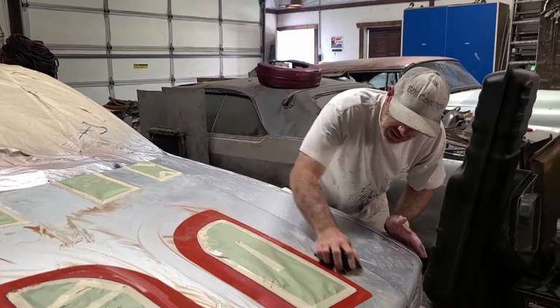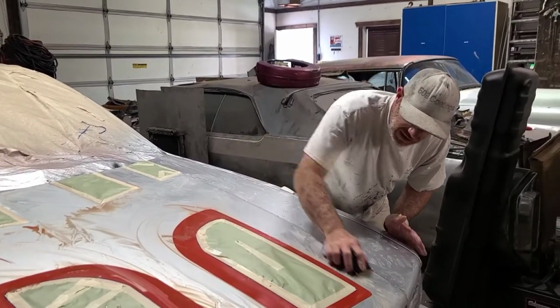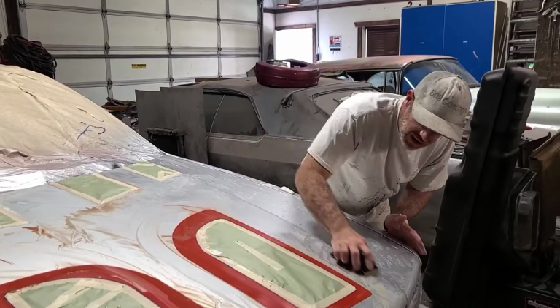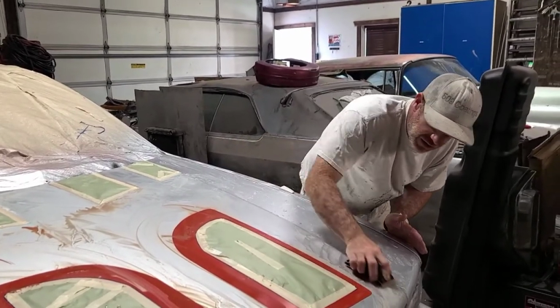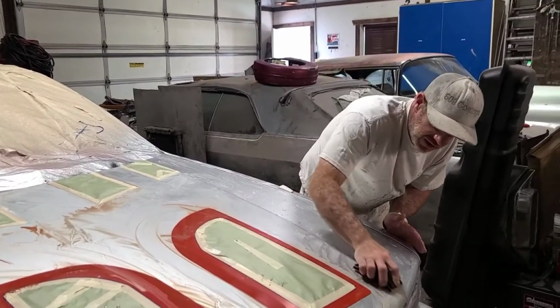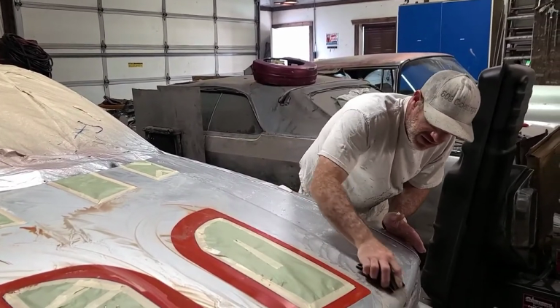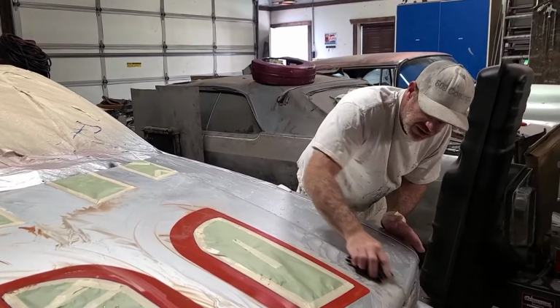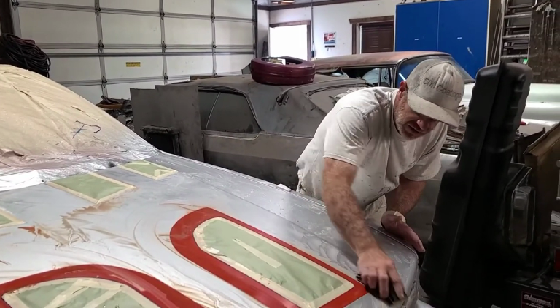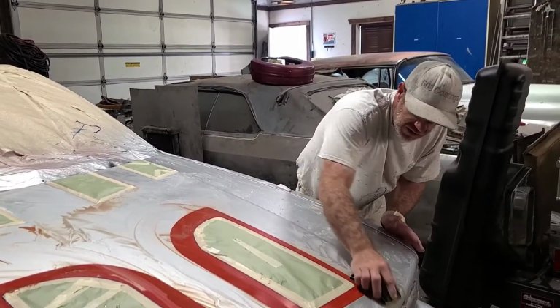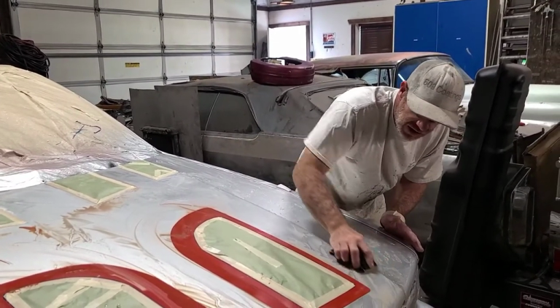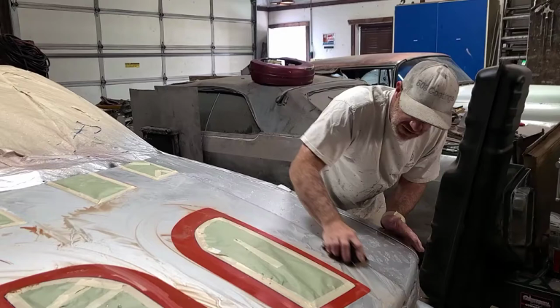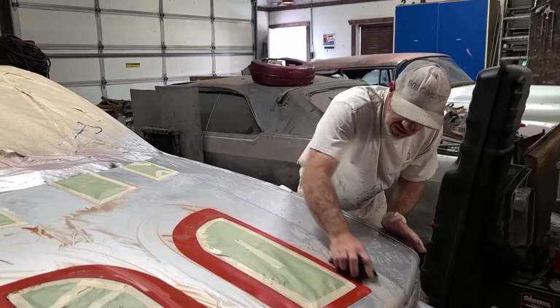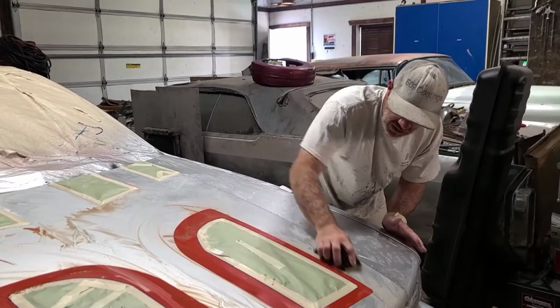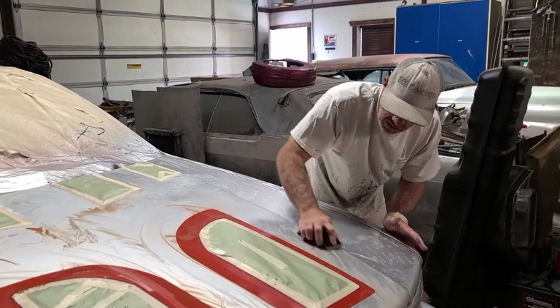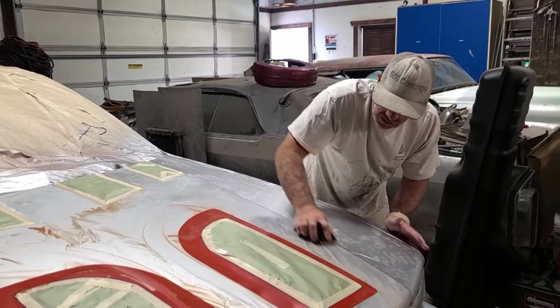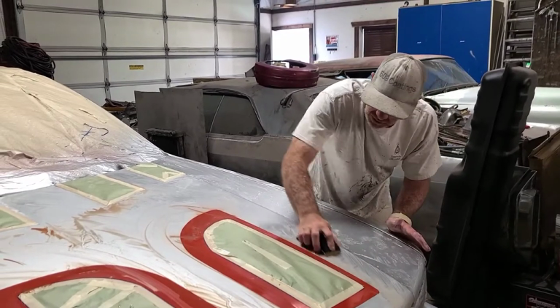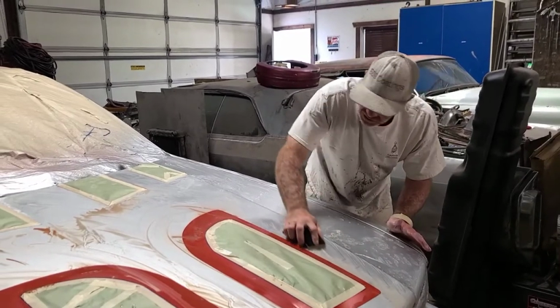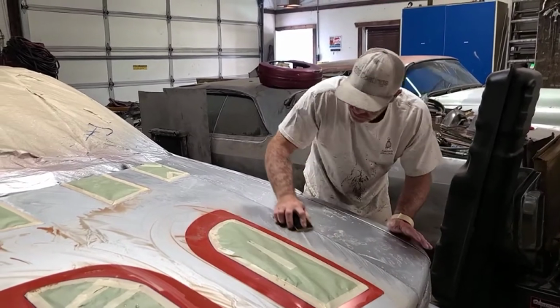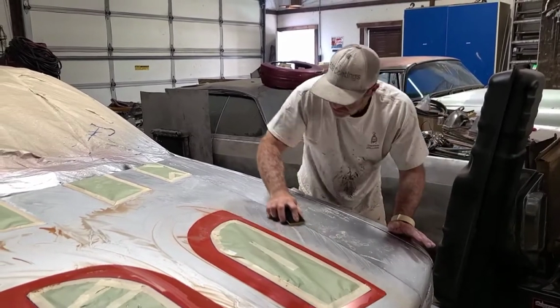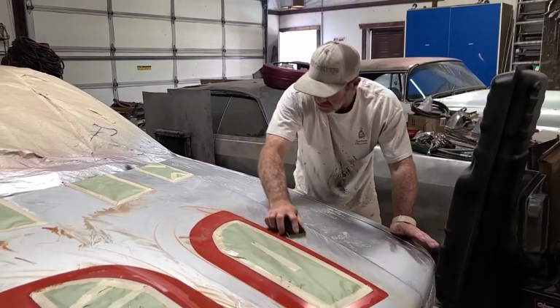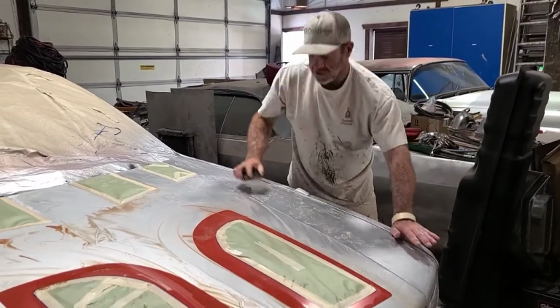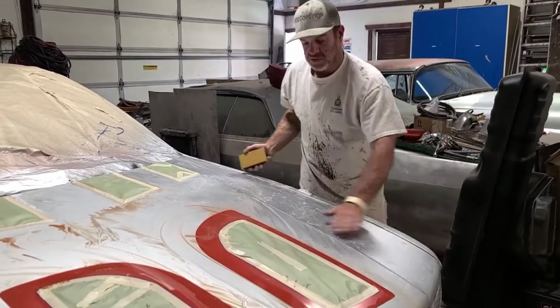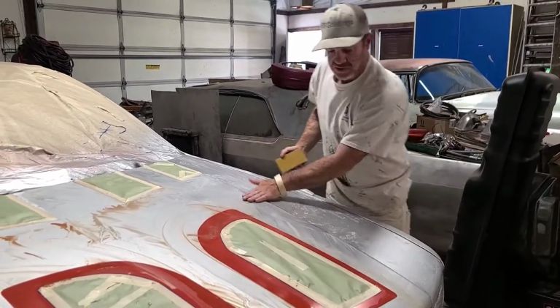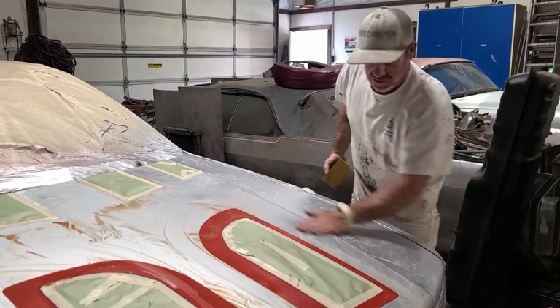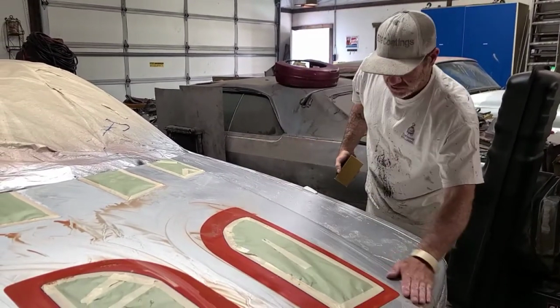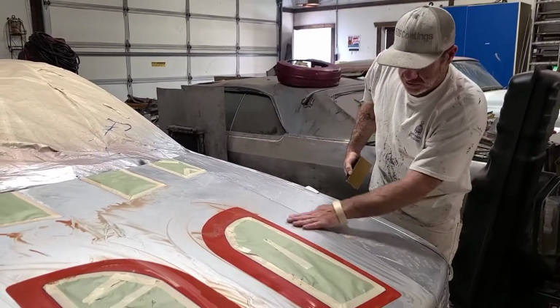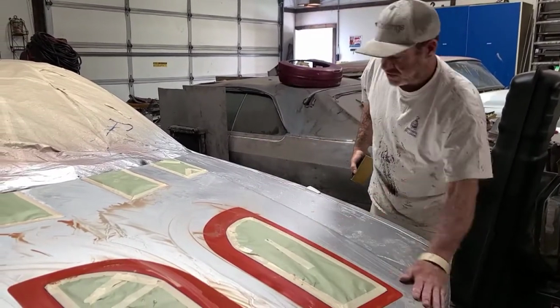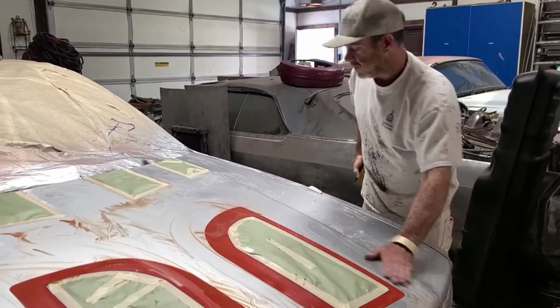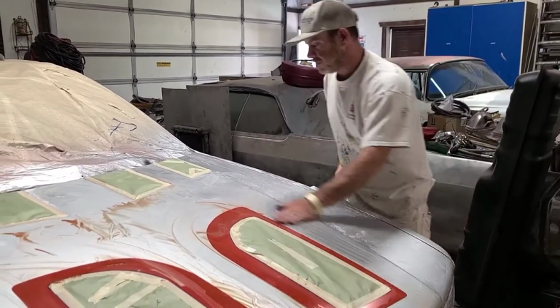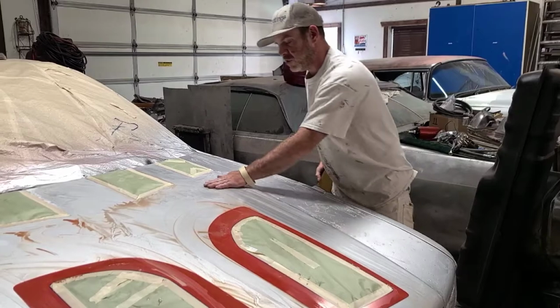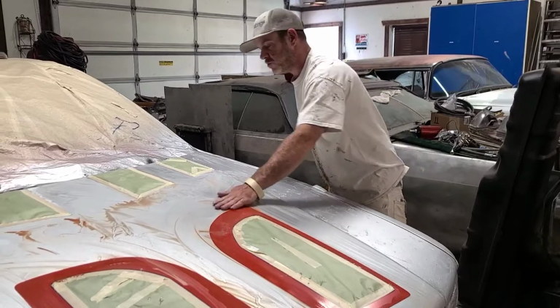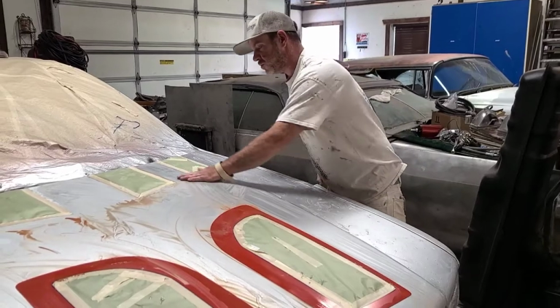I know a lot of guys are starting to use DAs on YouTube for this process, but I still like to do everything by hand. I'm a little old school.